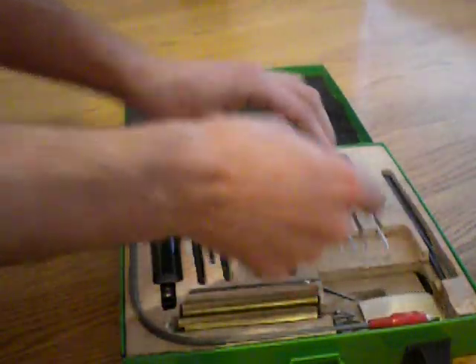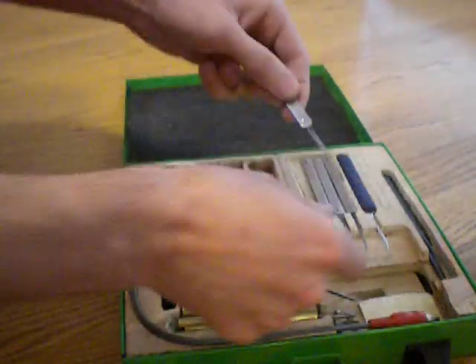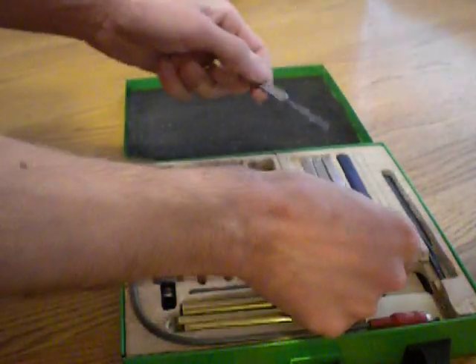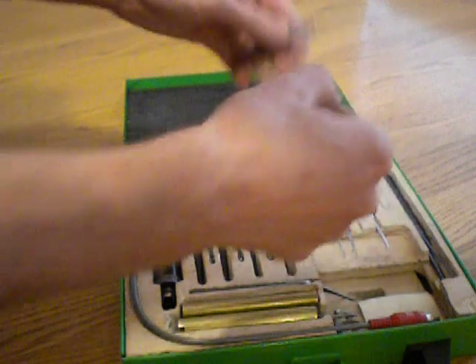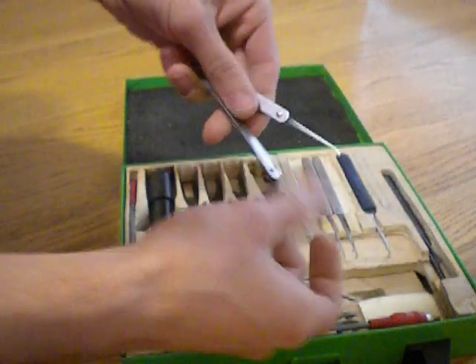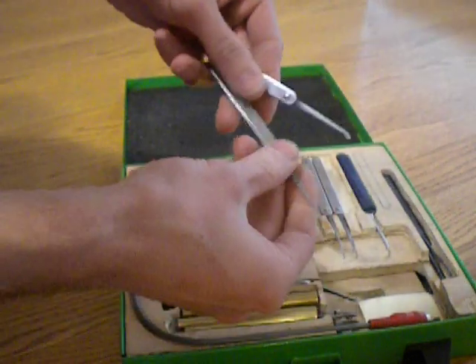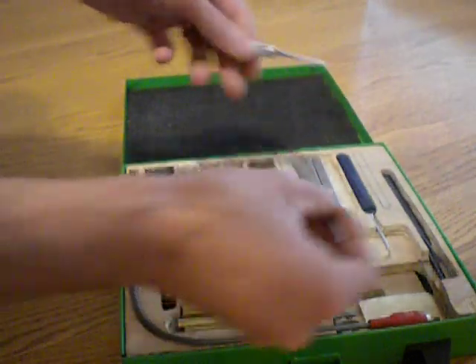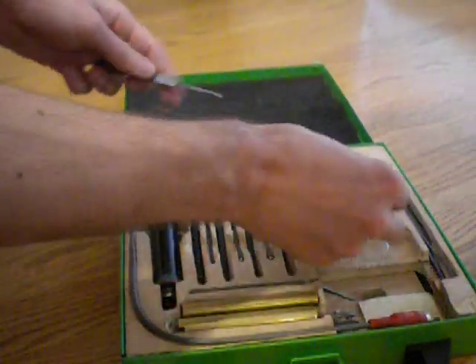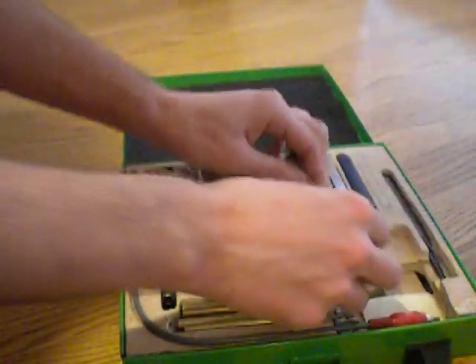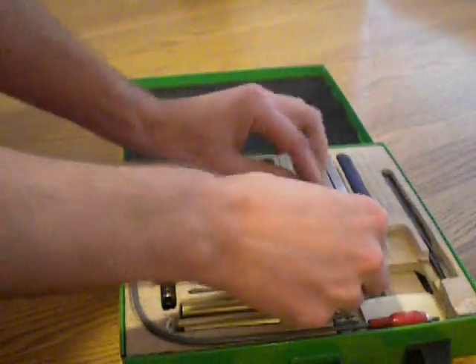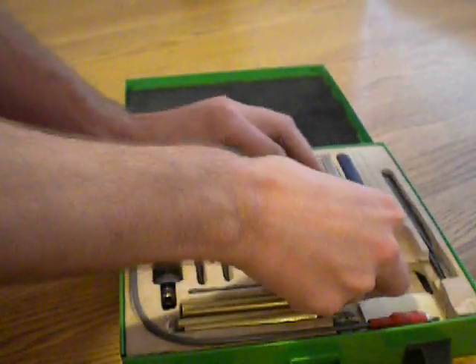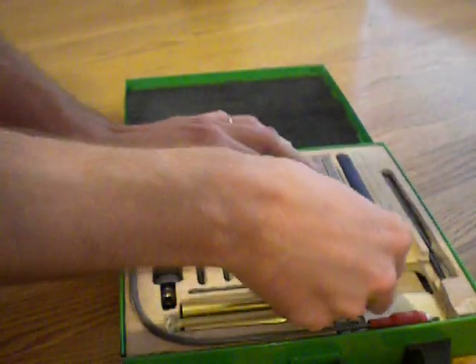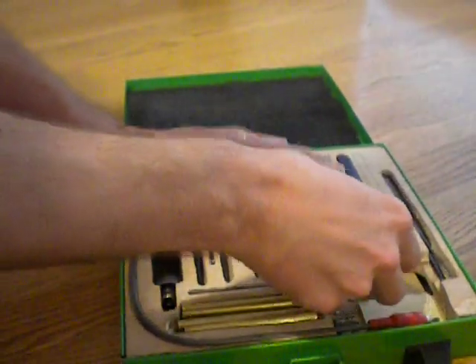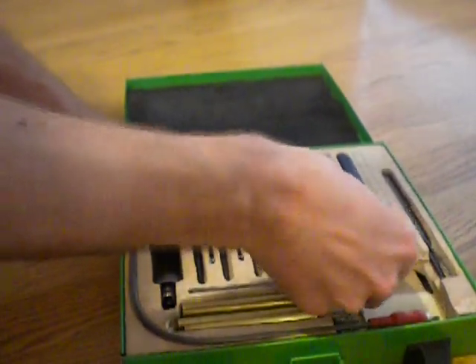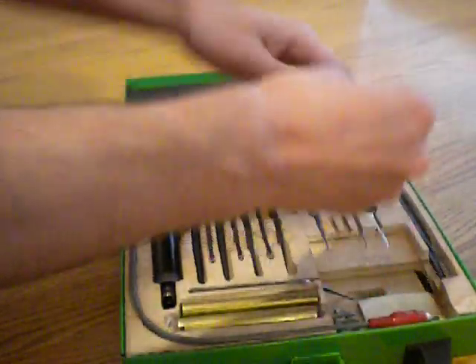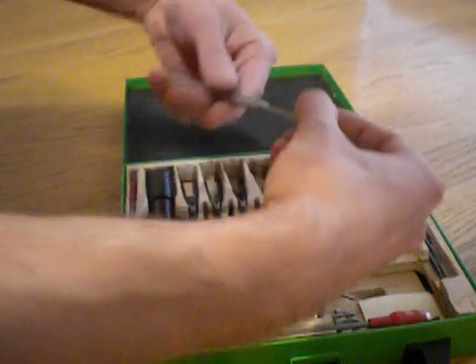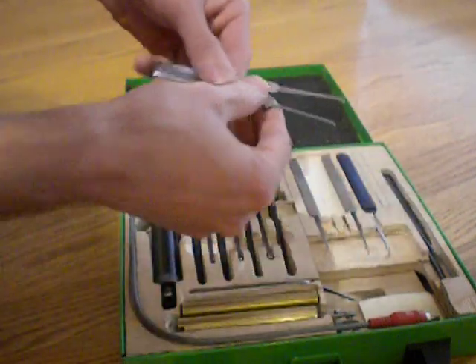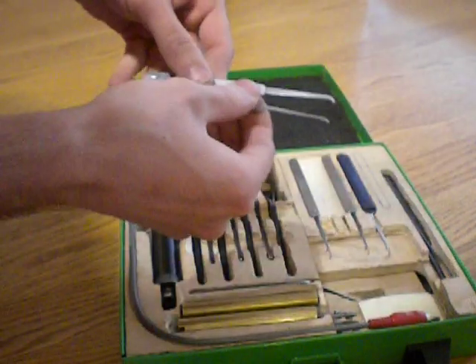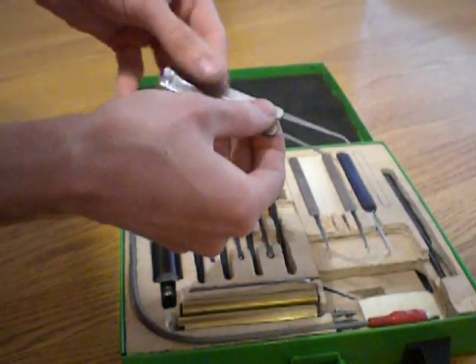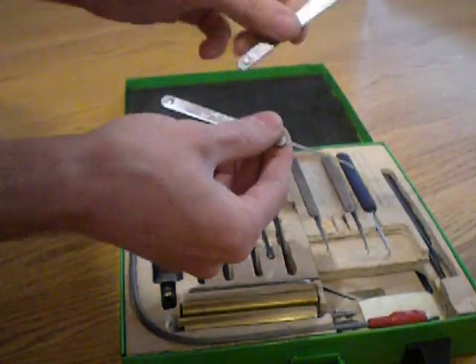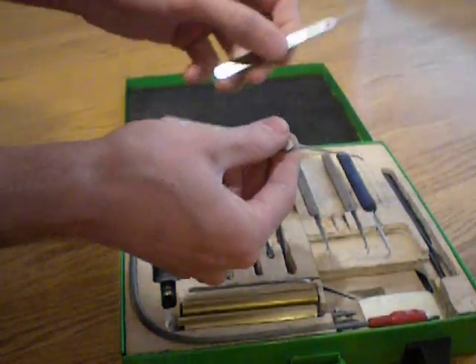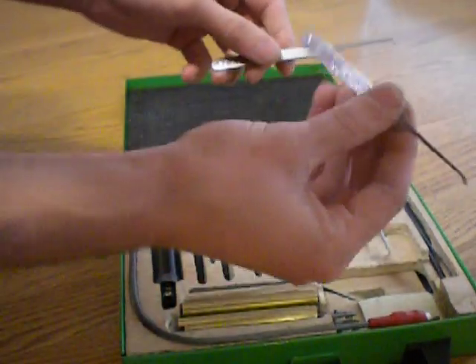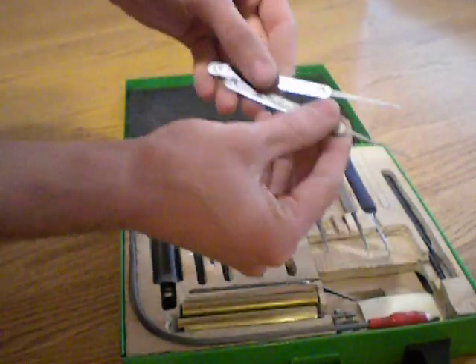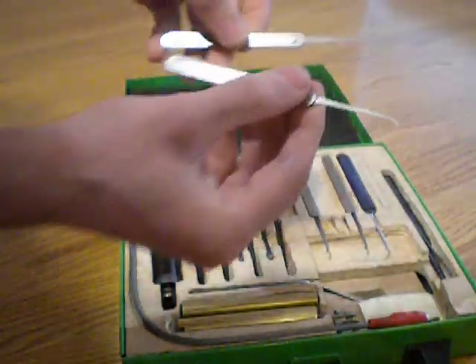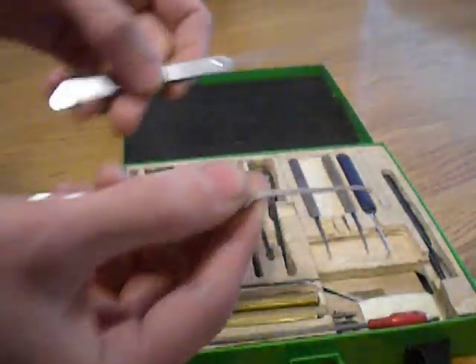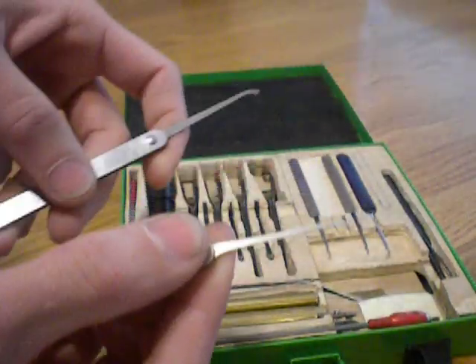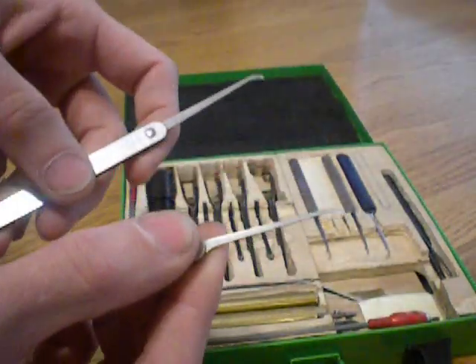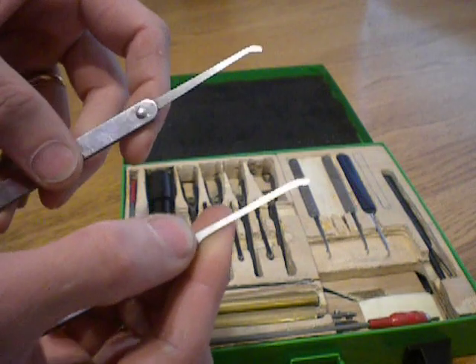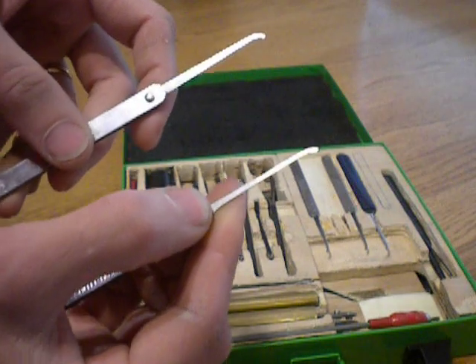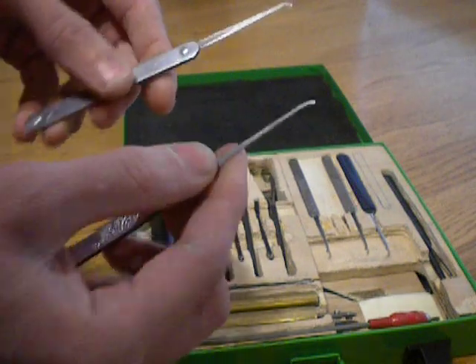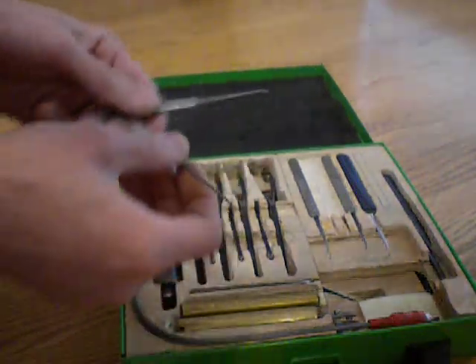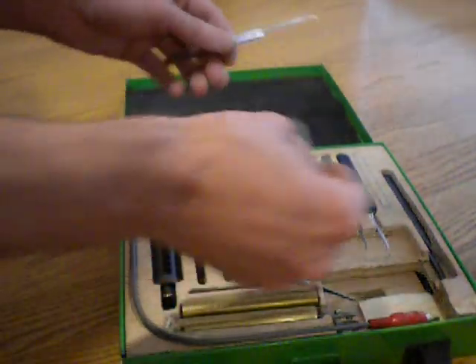HBC hook pick. Another HBC hook pick. Petersen government steel picks. The gem — this was a hook, but it's been kind of turned into a mini gem.